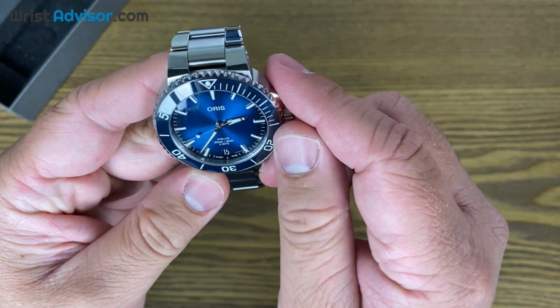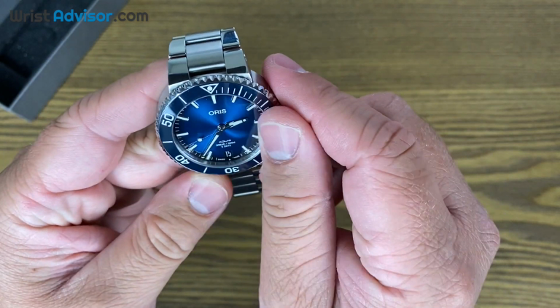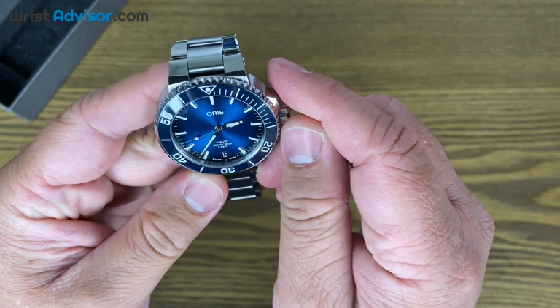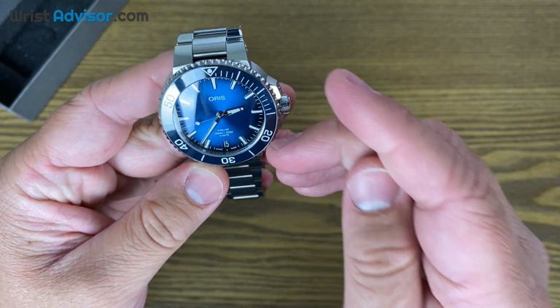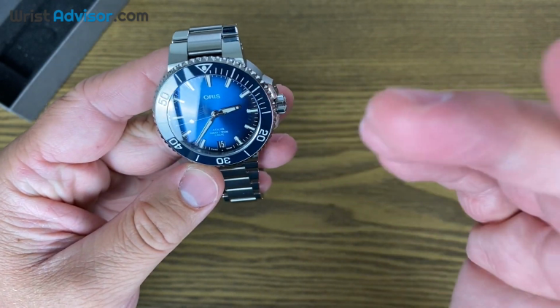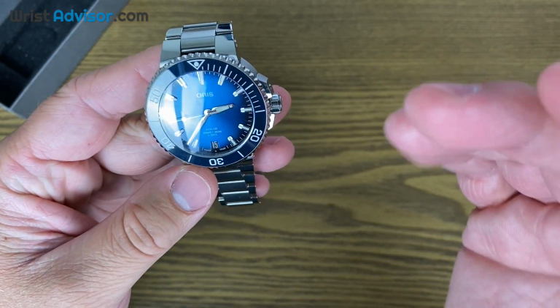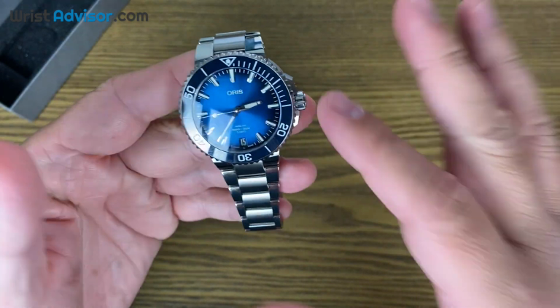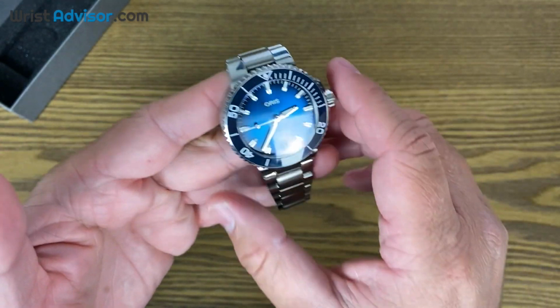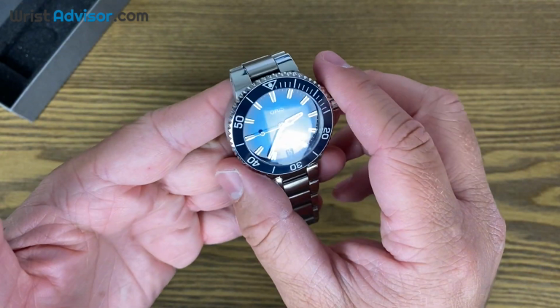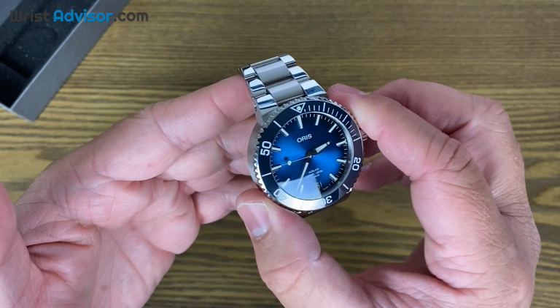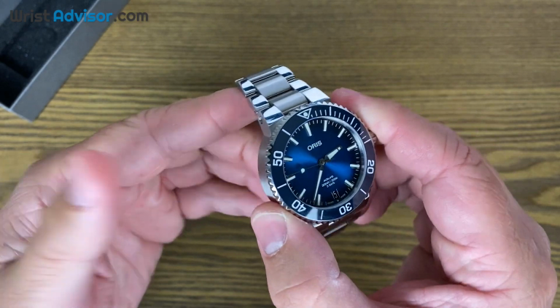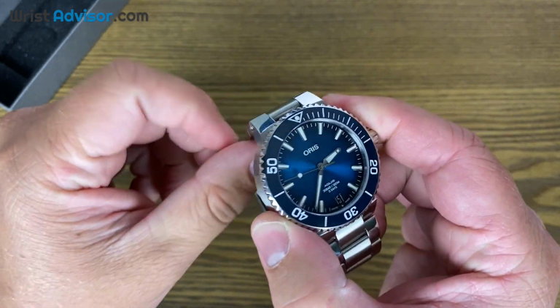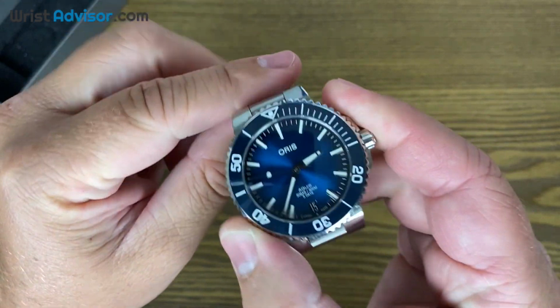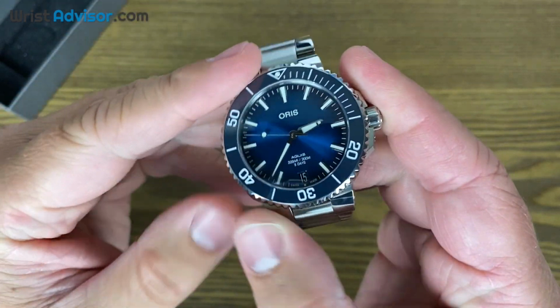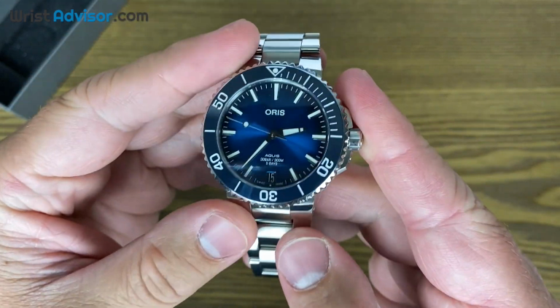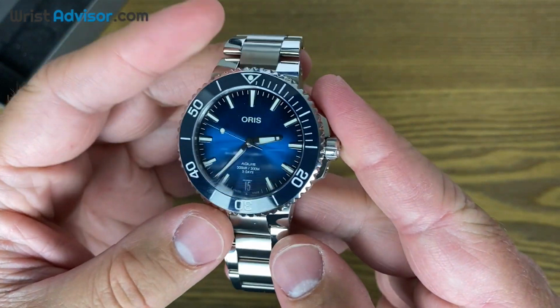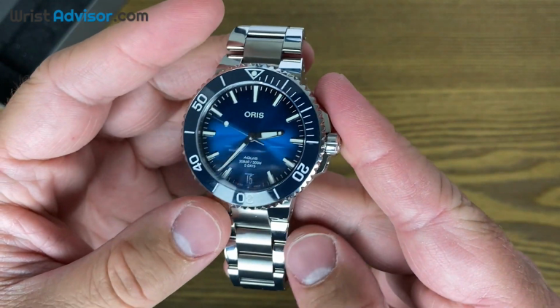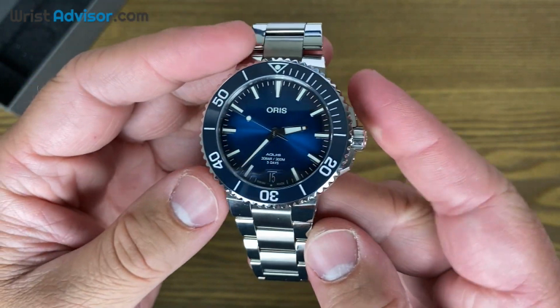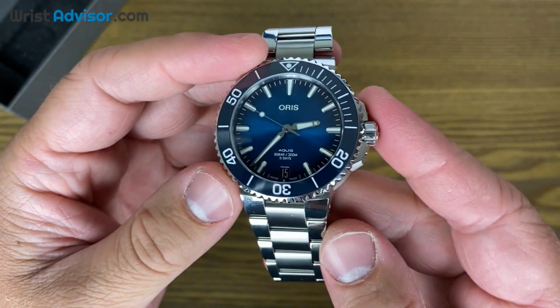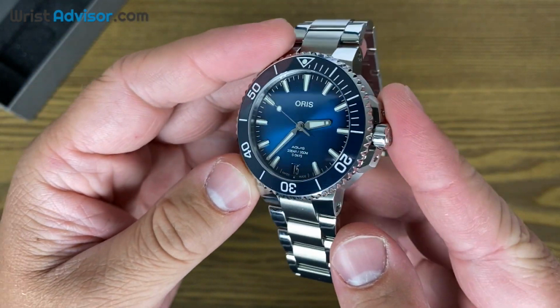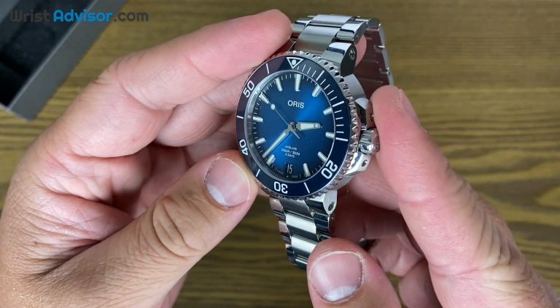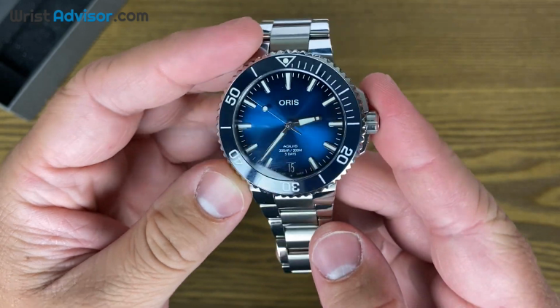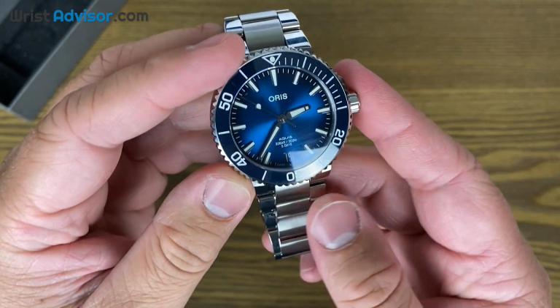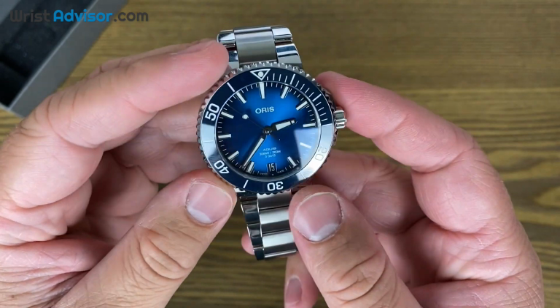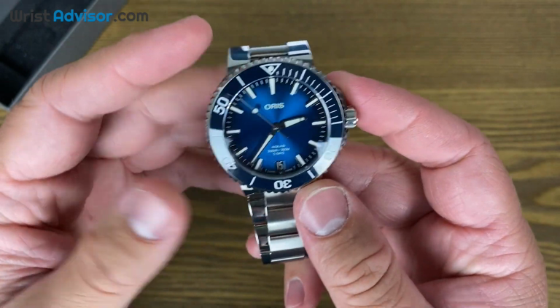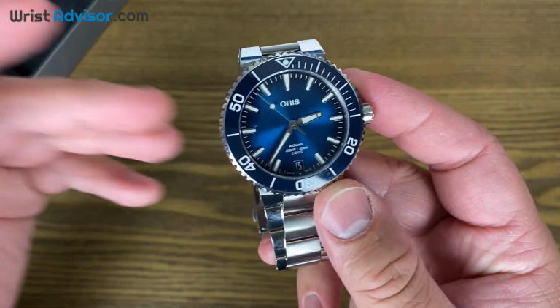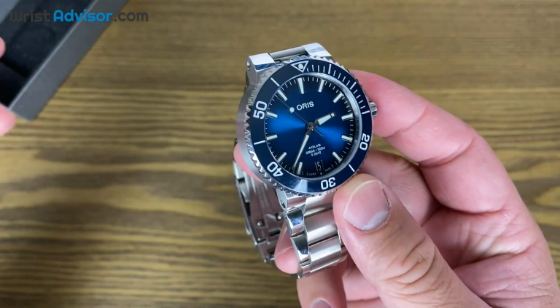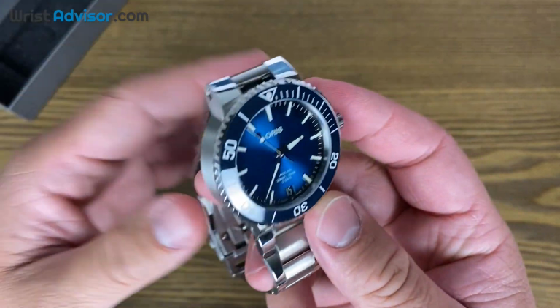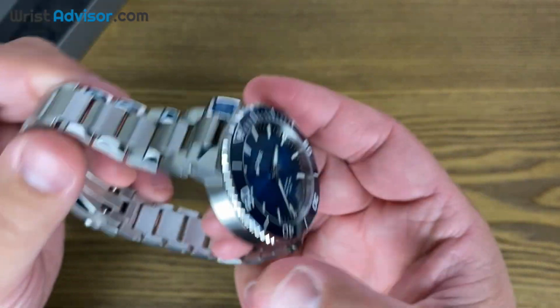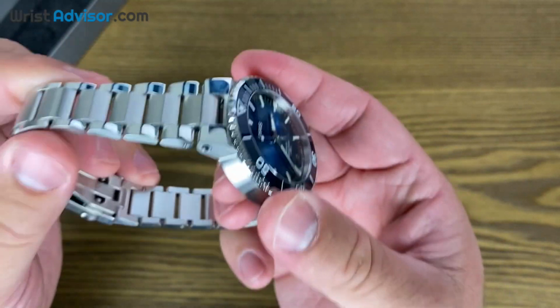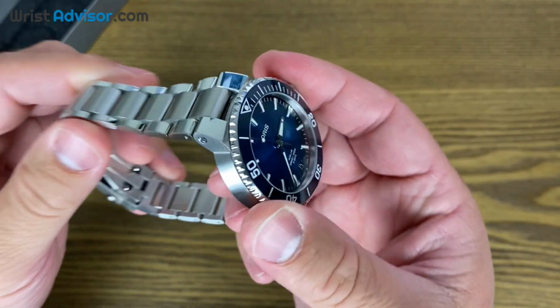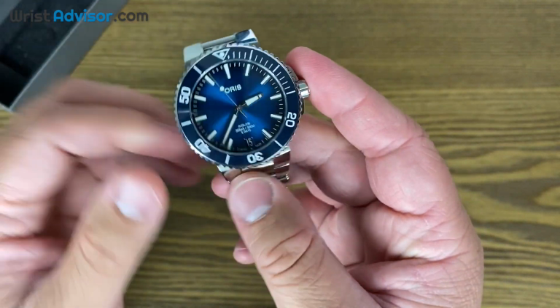Before we get into some of the specs and features of this watch, I just want to commend Oris. I think they have definitely listened to what their users and their fanbase have wanted, and you're seeing a lot of this in this watch.